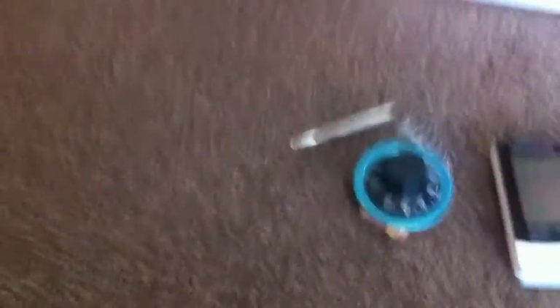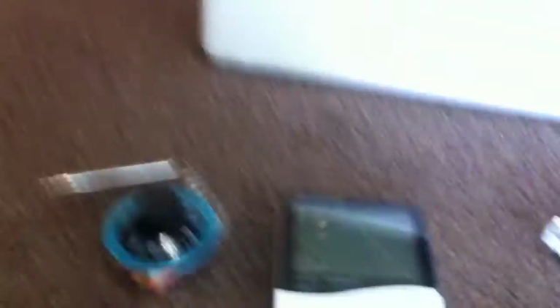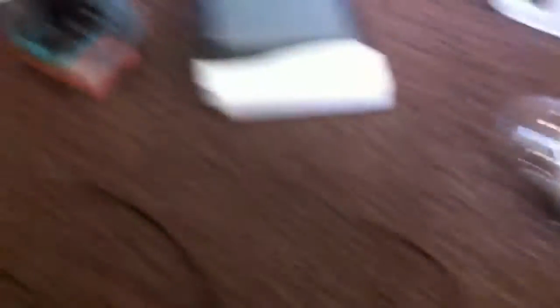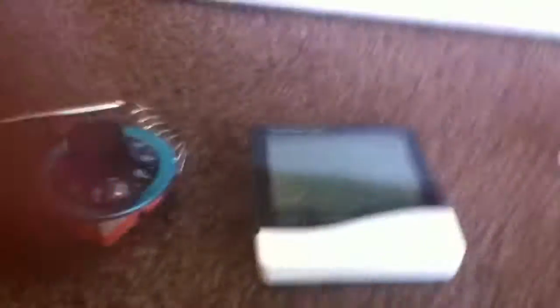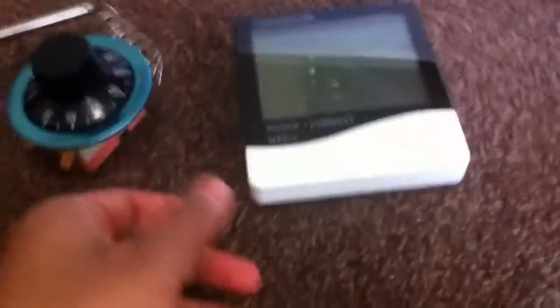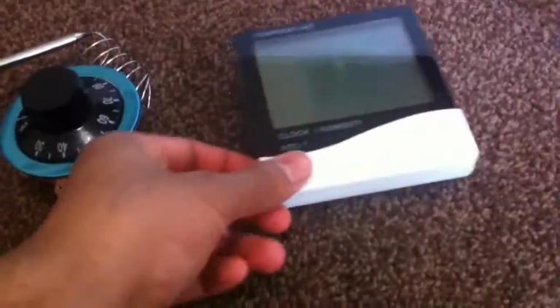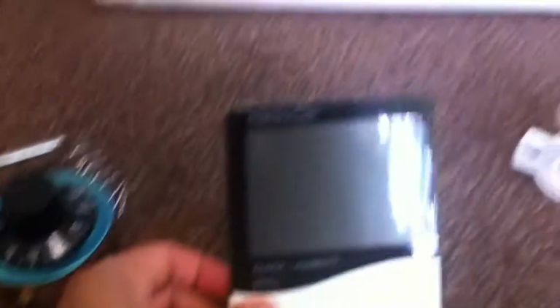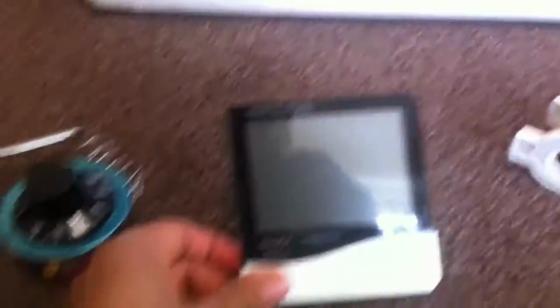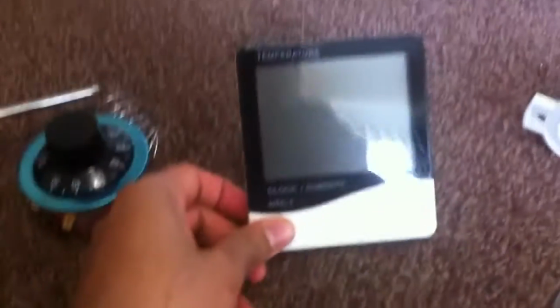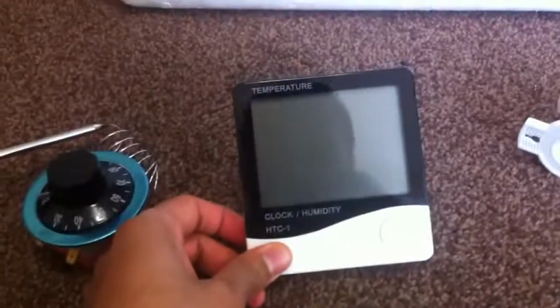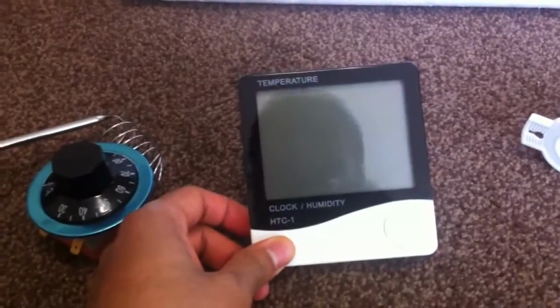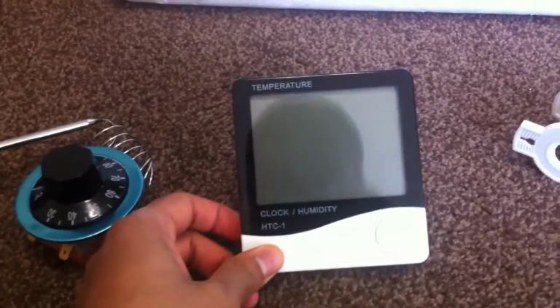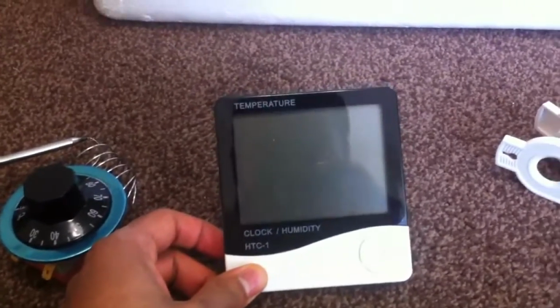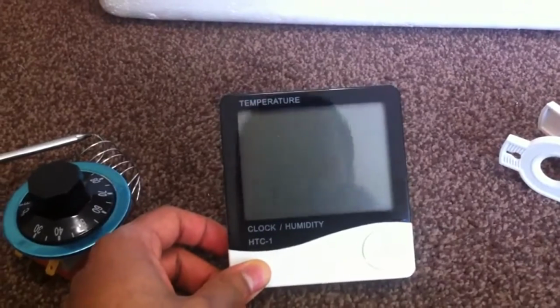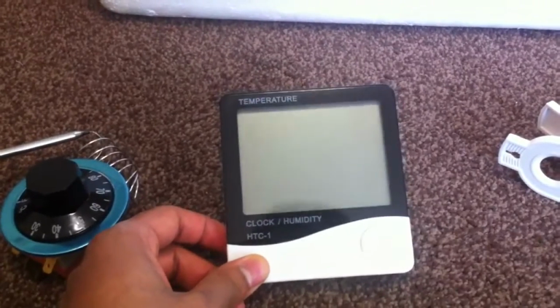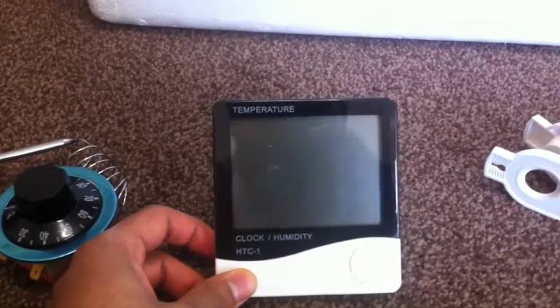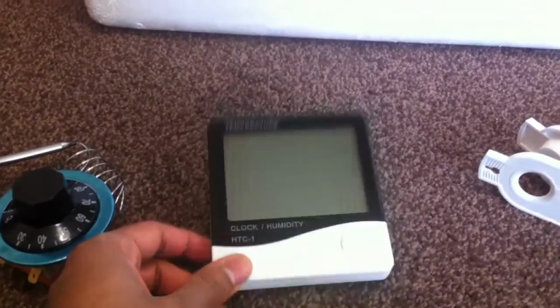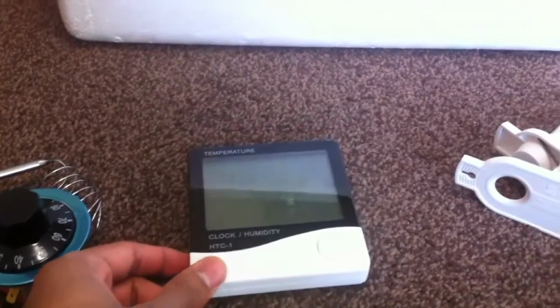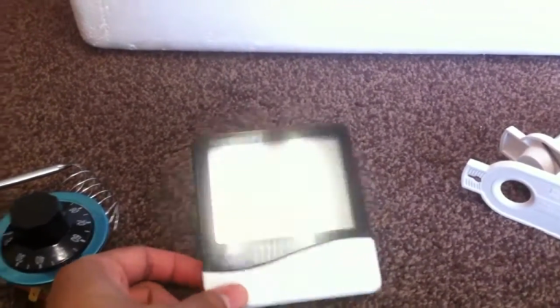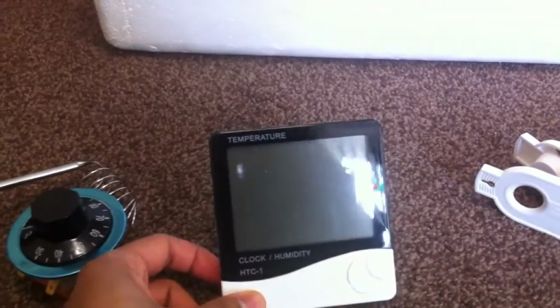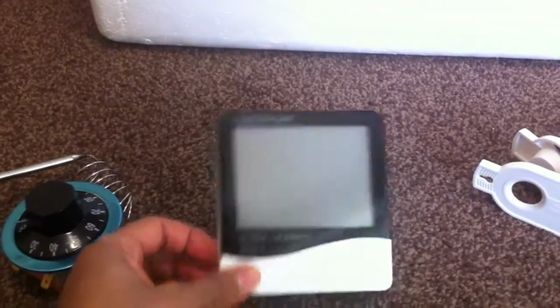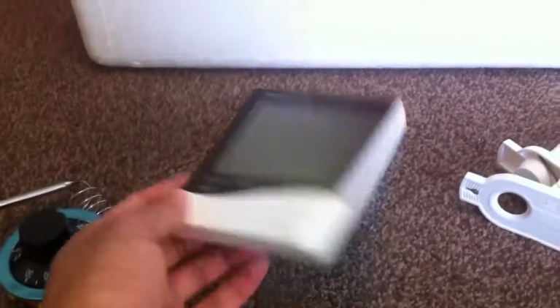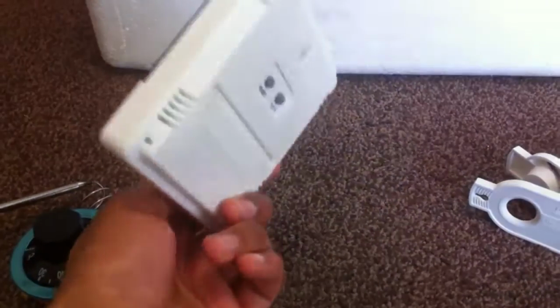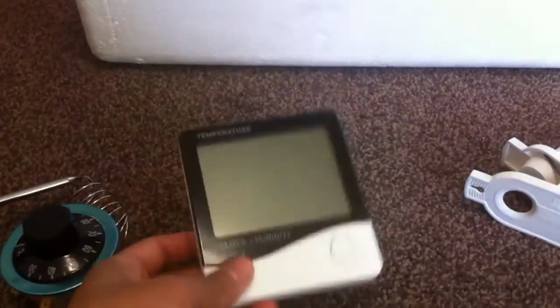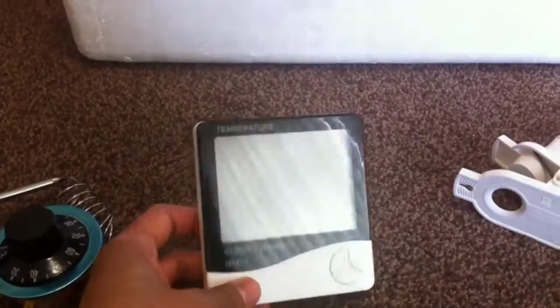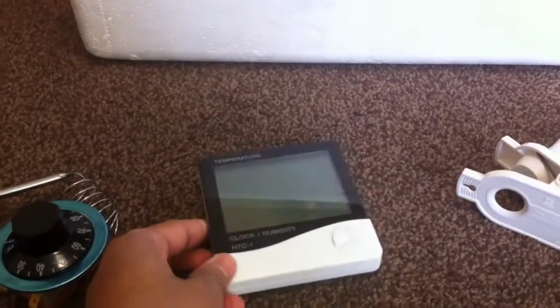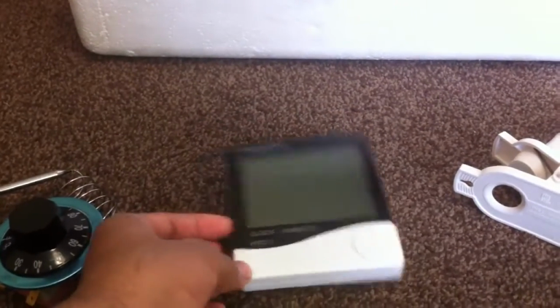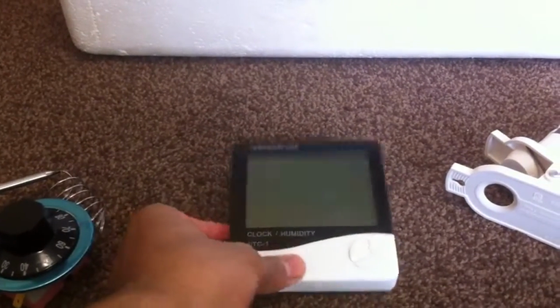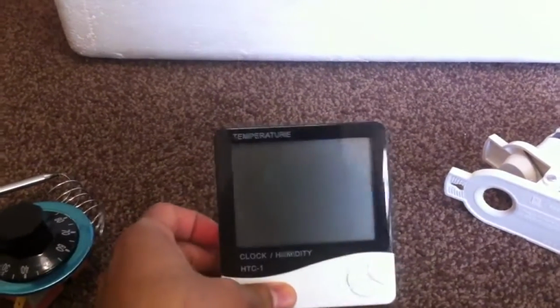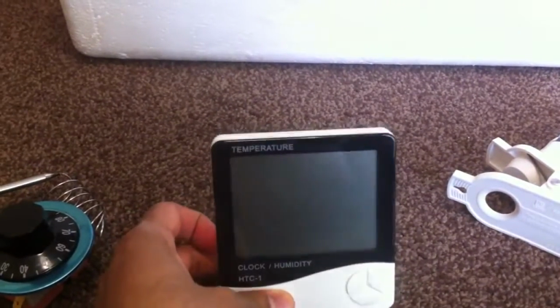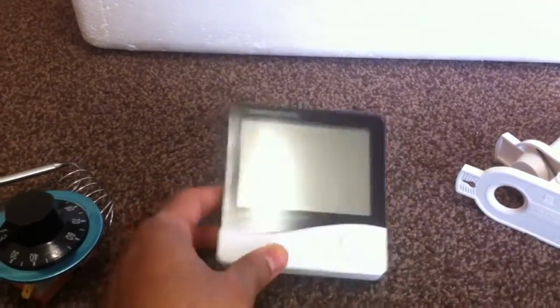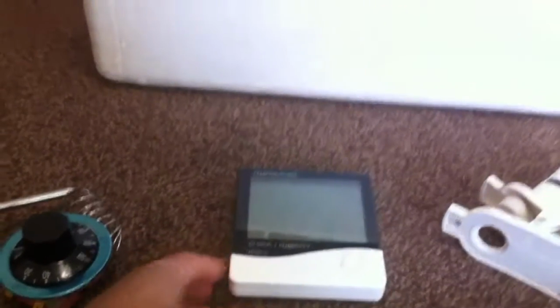You've also got your thermometer and humidity meter. You can get these on eBay for about £4–£5. I might put a link in the listing.